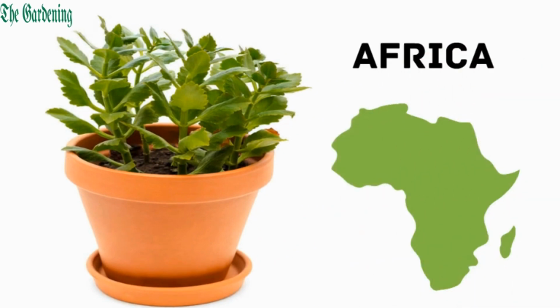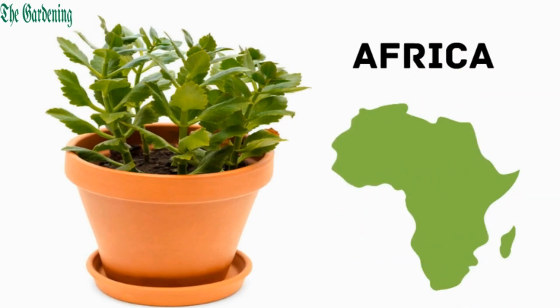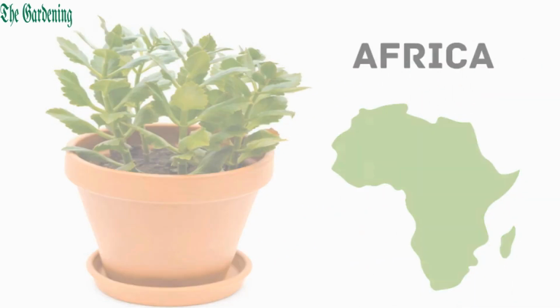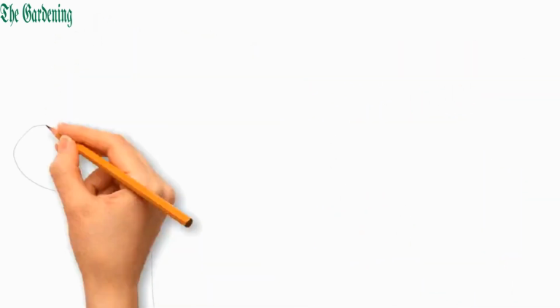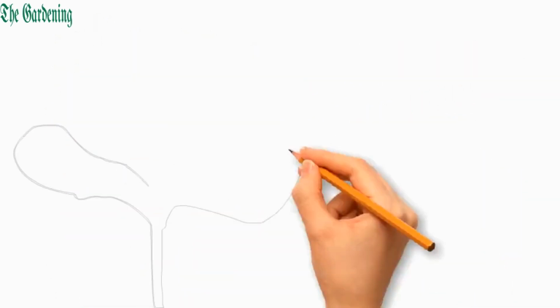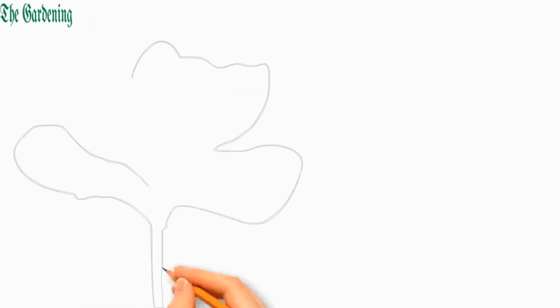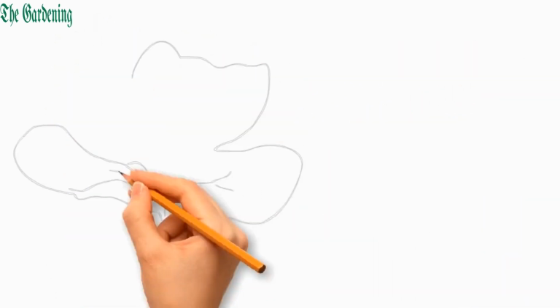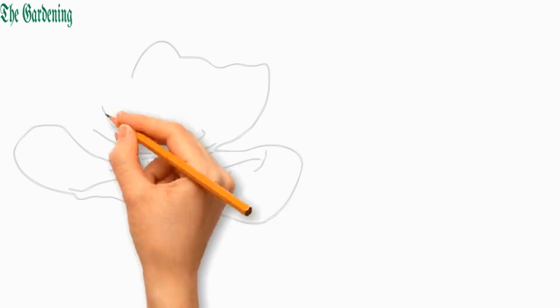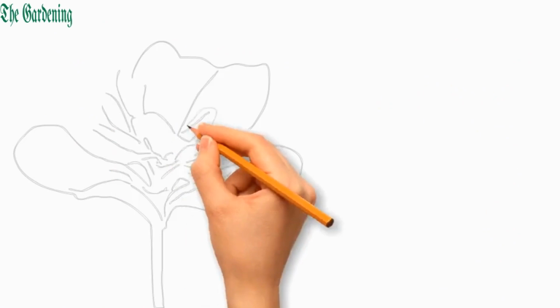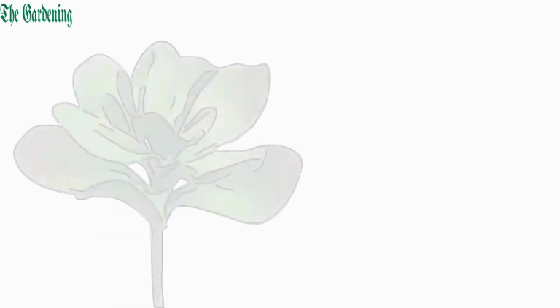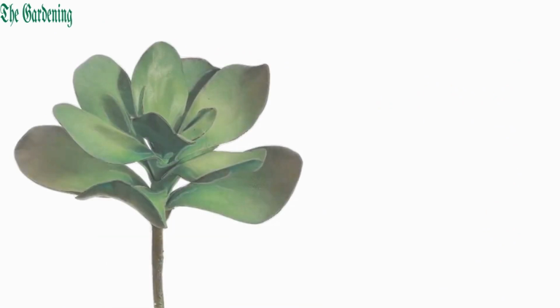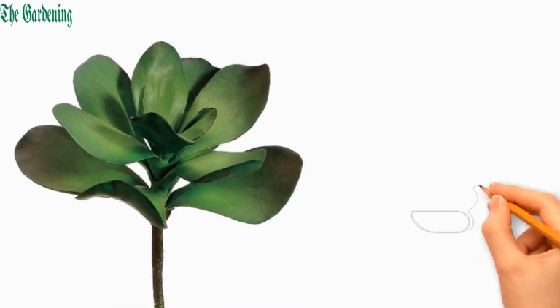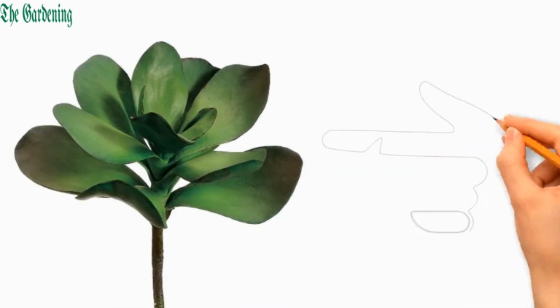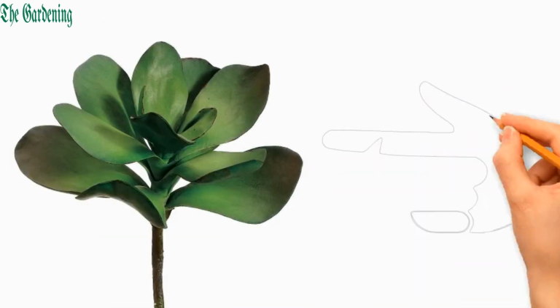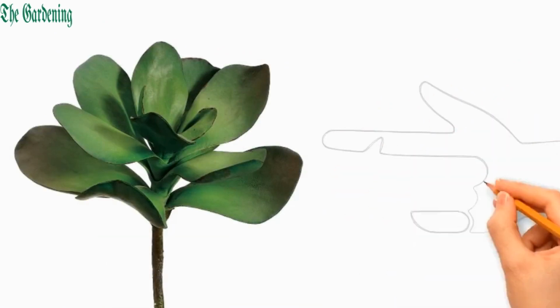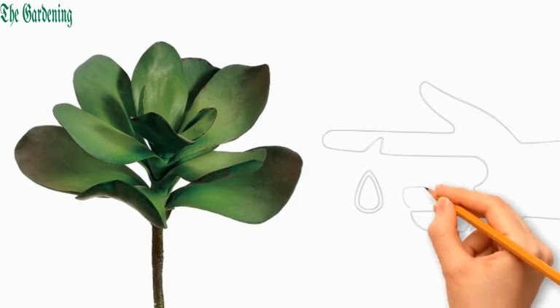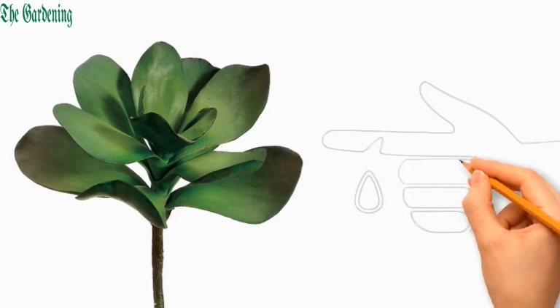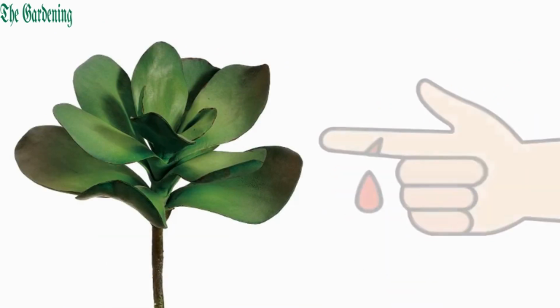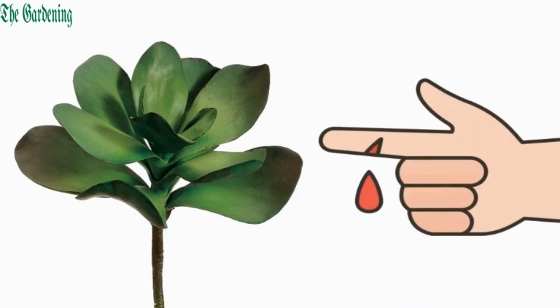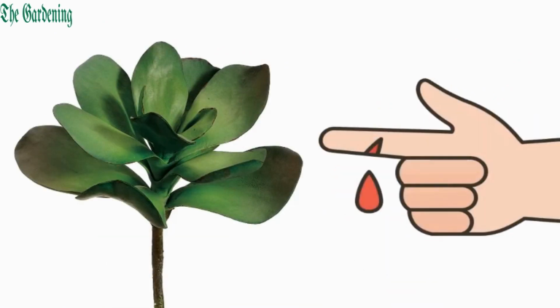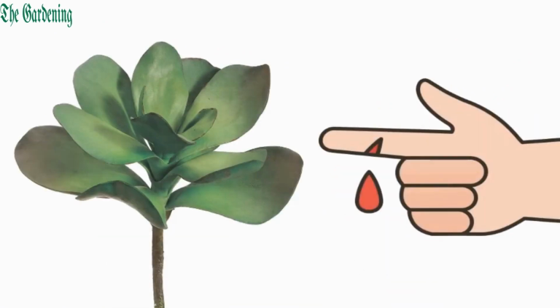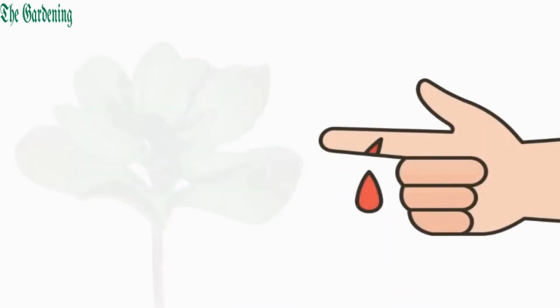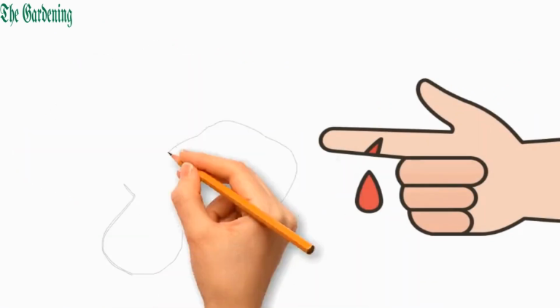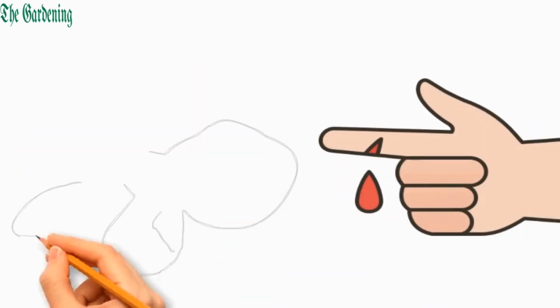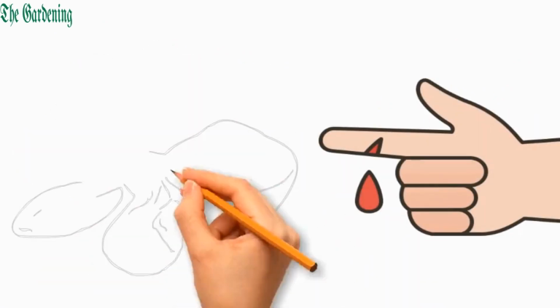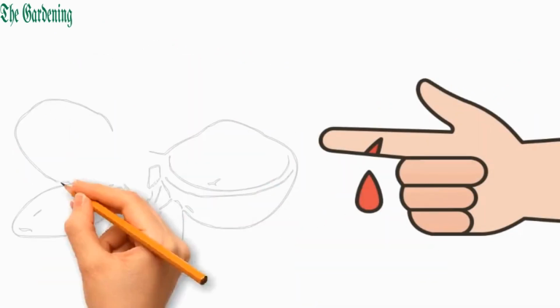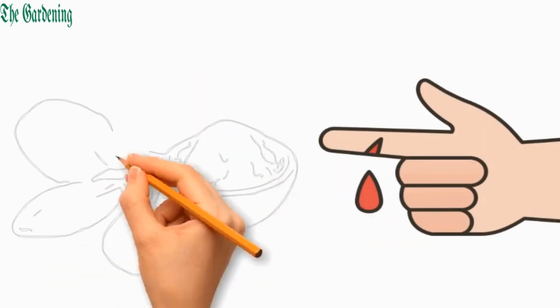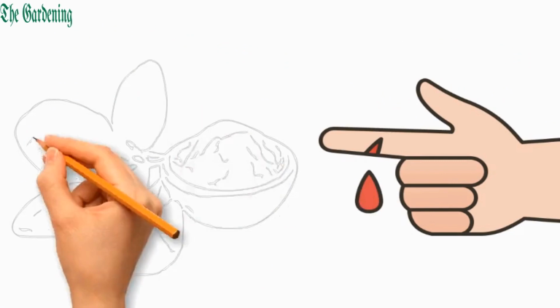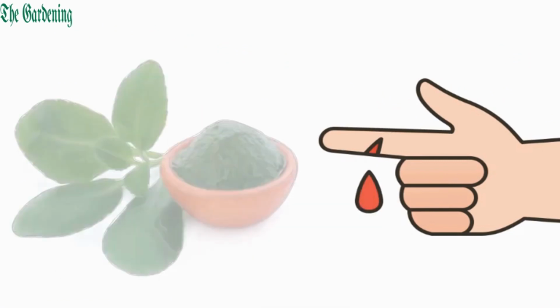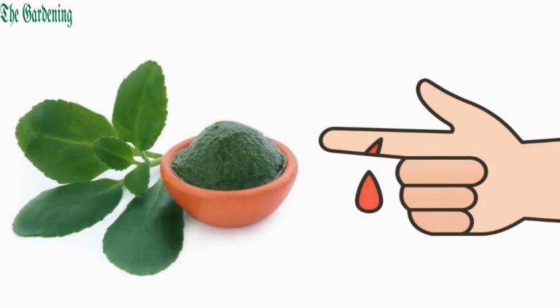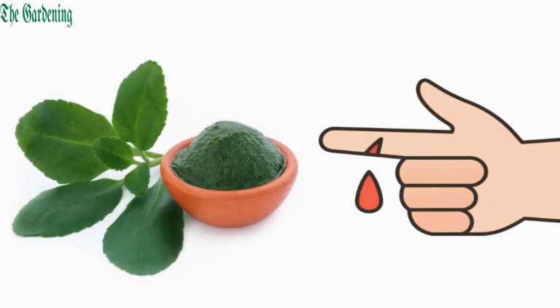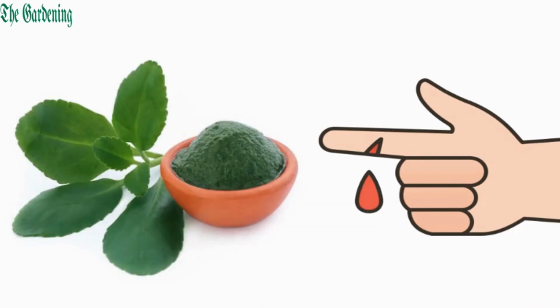The leaves of Kalanchoe pinnata are believed to have wound healing properties for cuts and burns, by applying its leaves around the wound to promote the healing process.